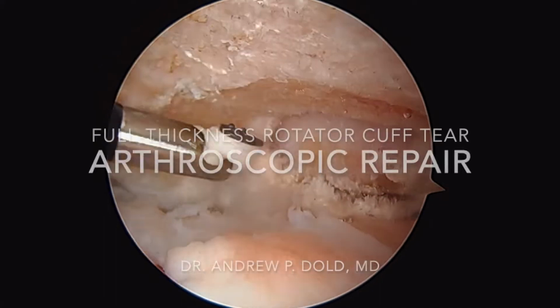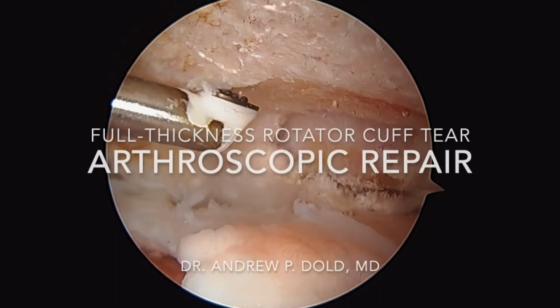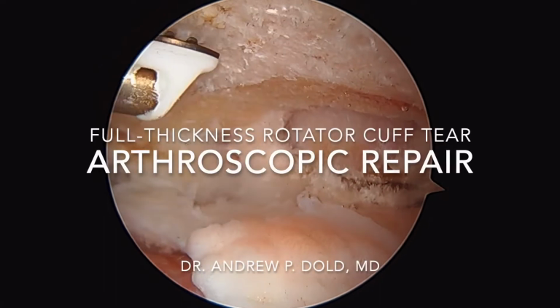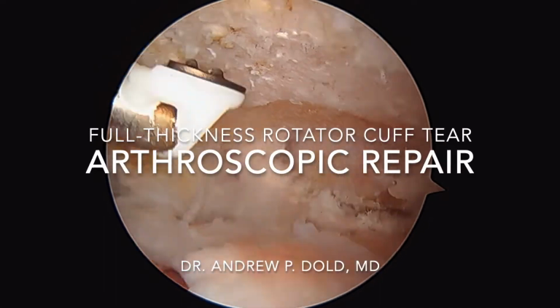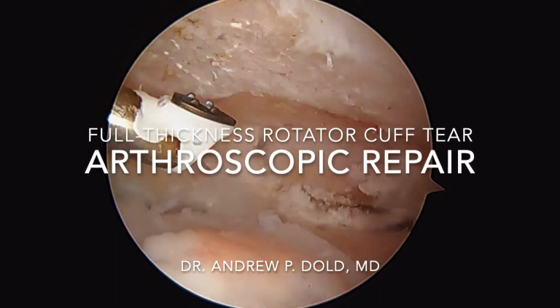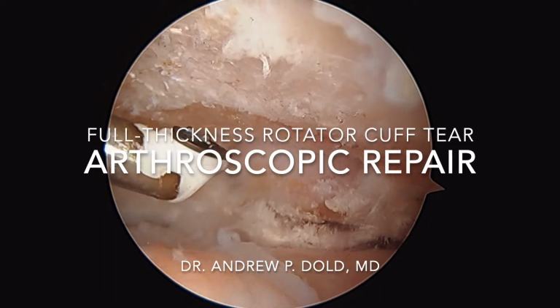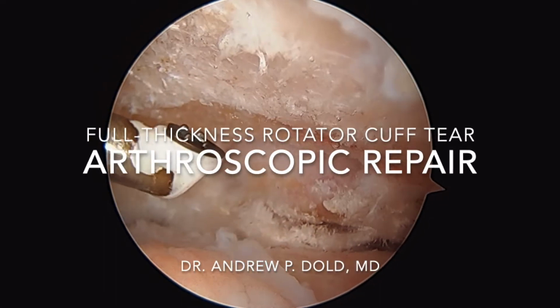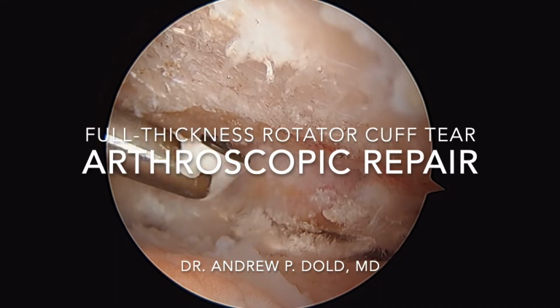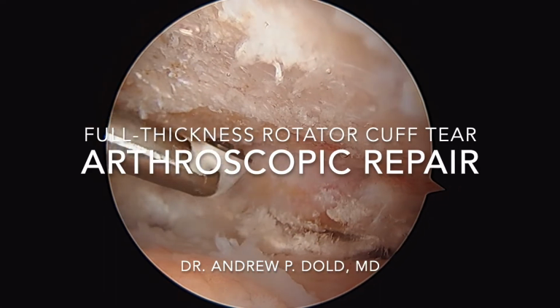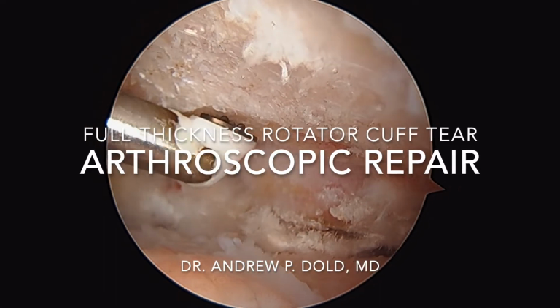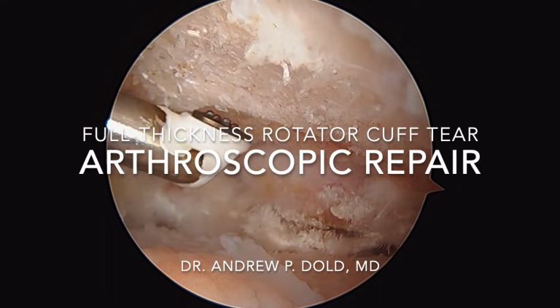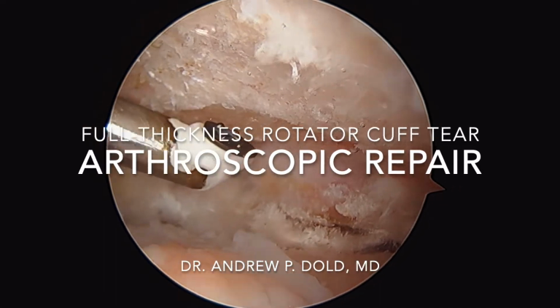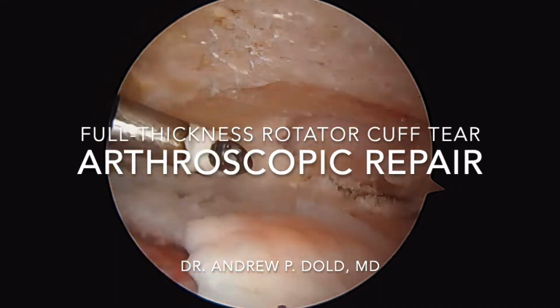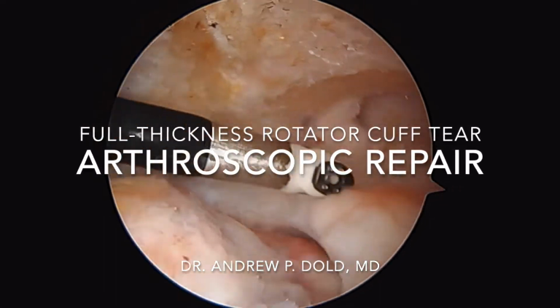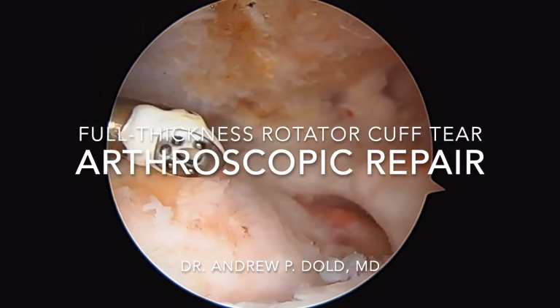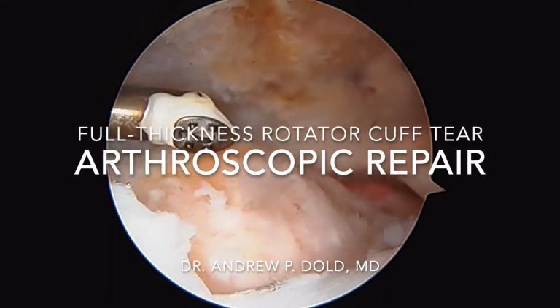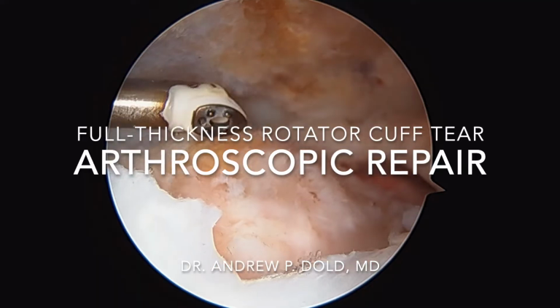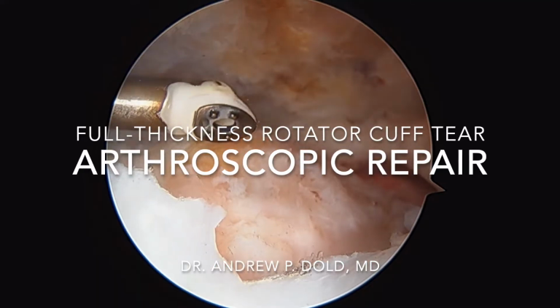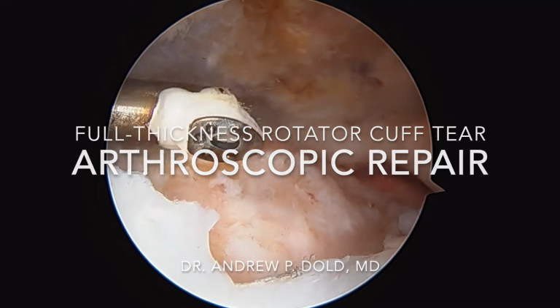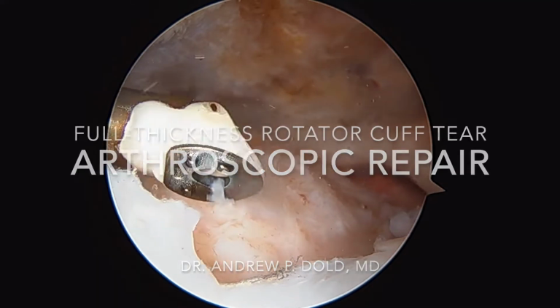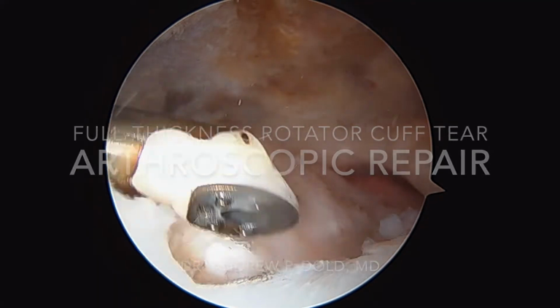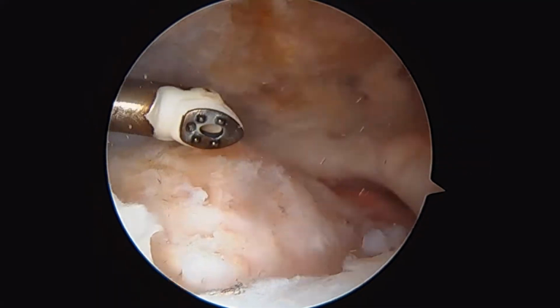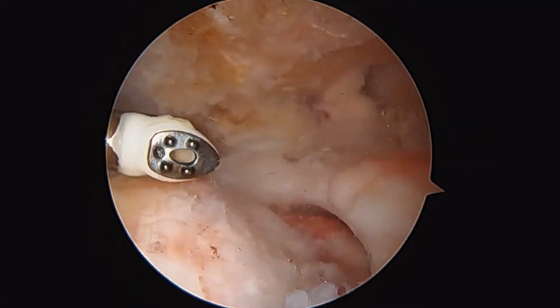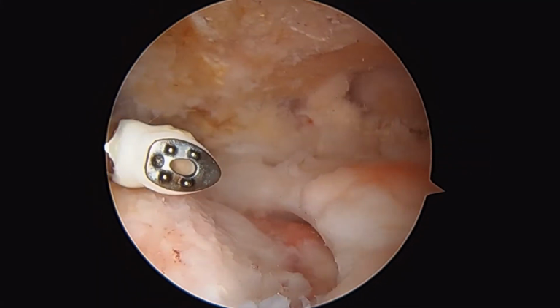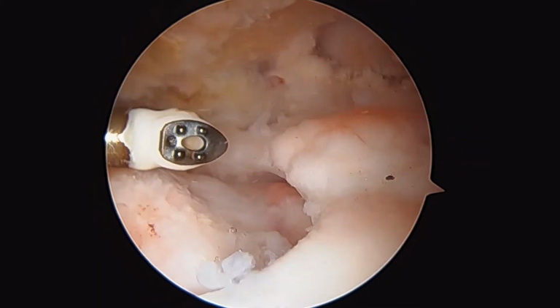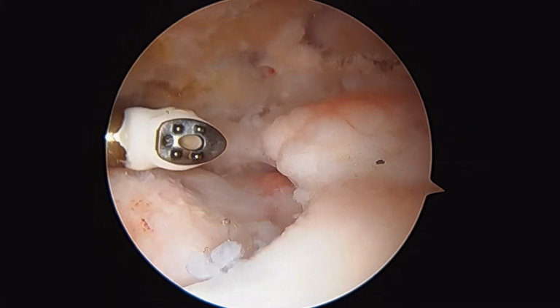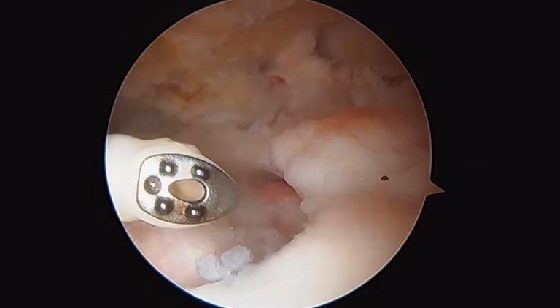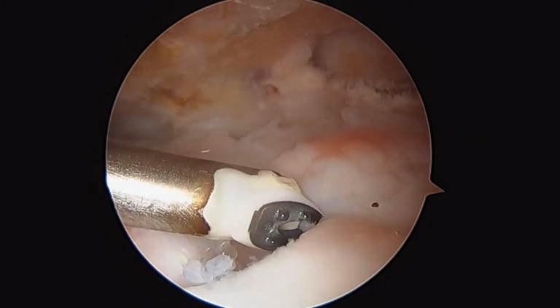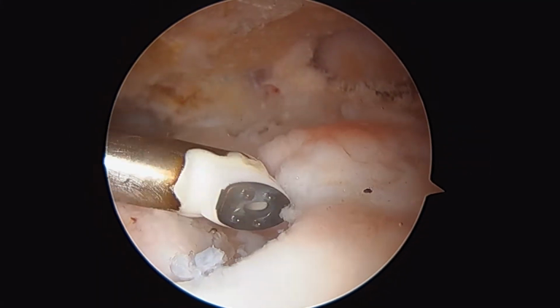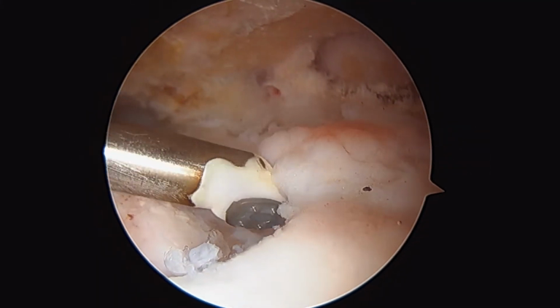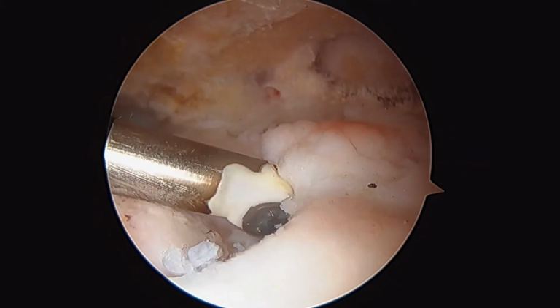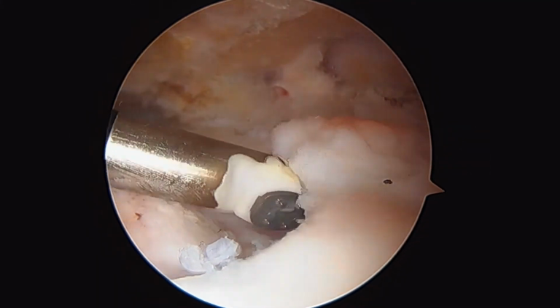We're in this patient's shoulder. This is the subacromial space. Above us here is the acromion. This is the humeral head right here. And this is what a full thickness rotator cuff tear looks like.